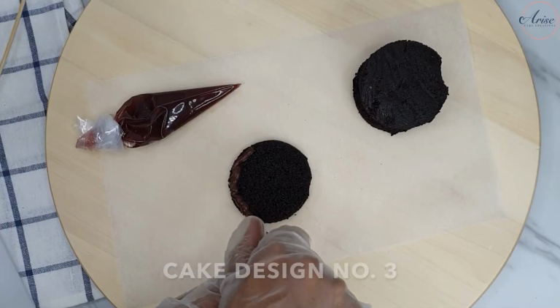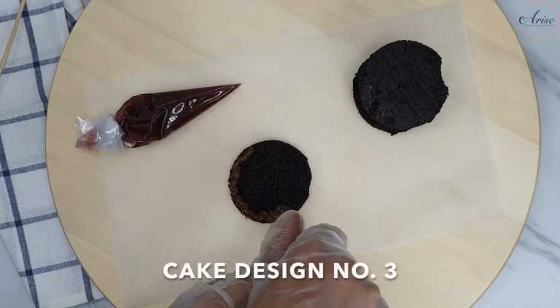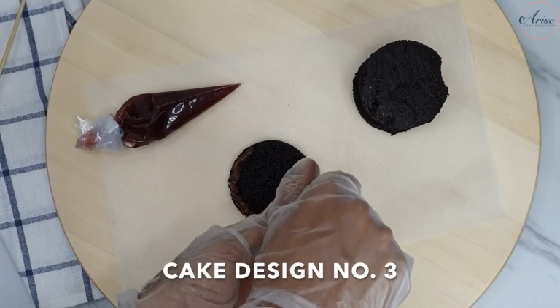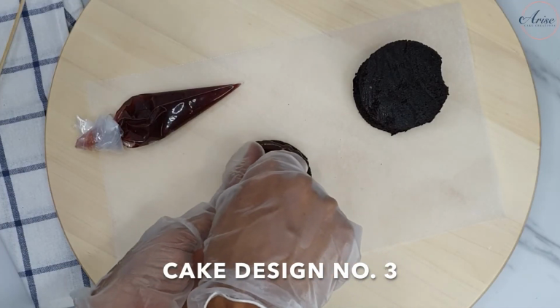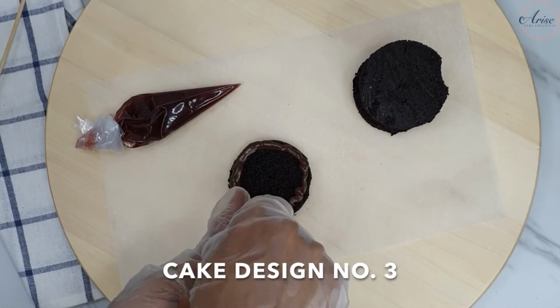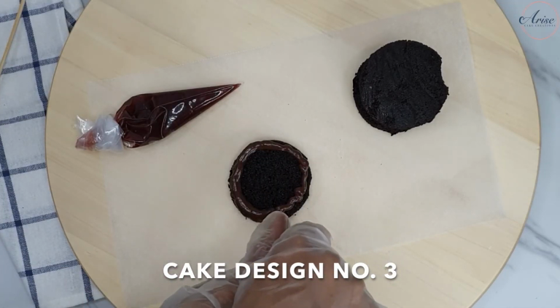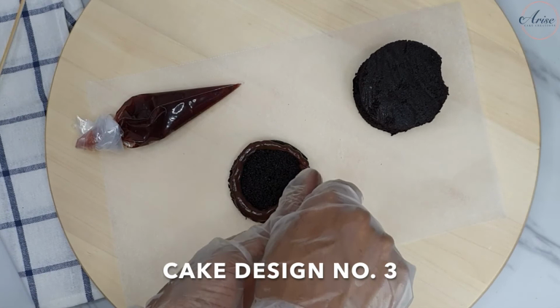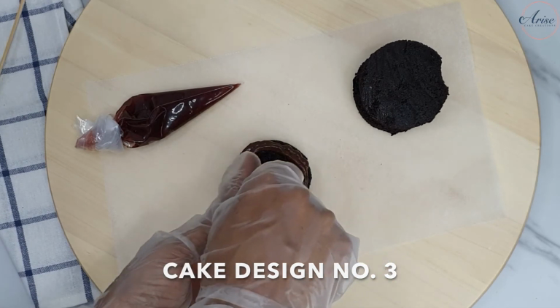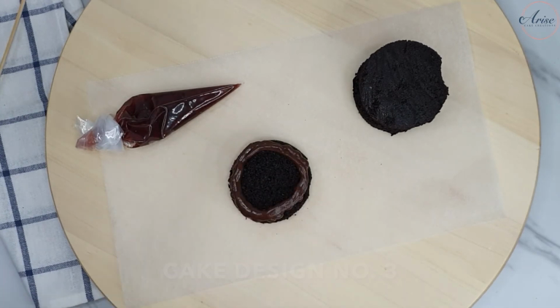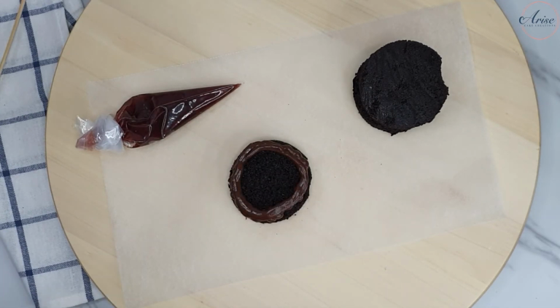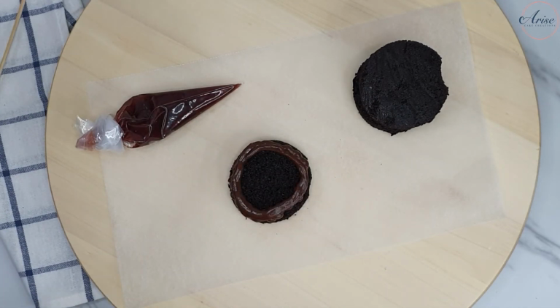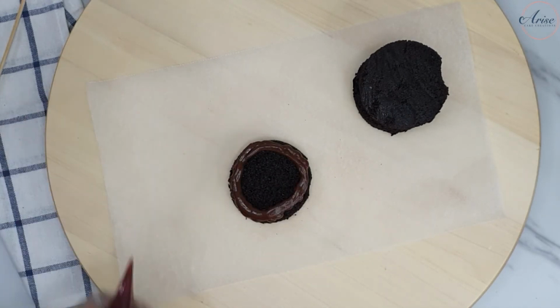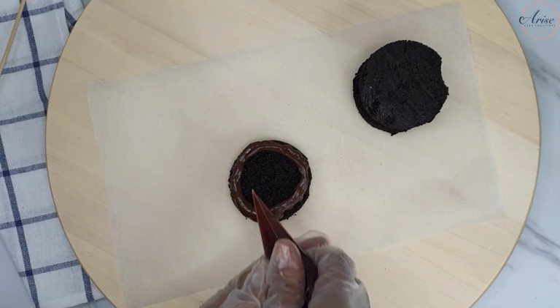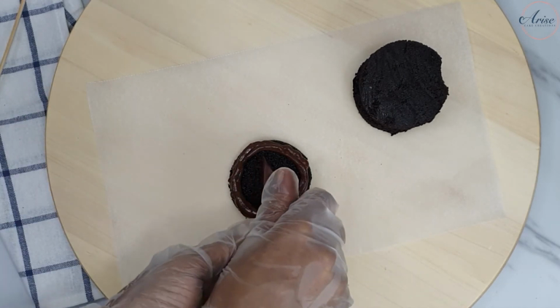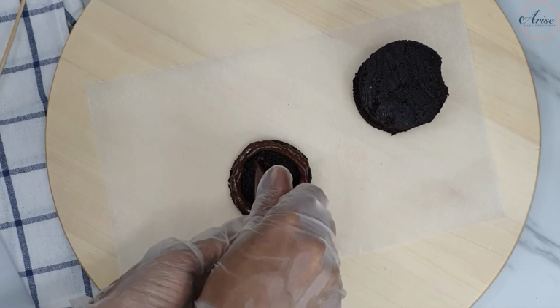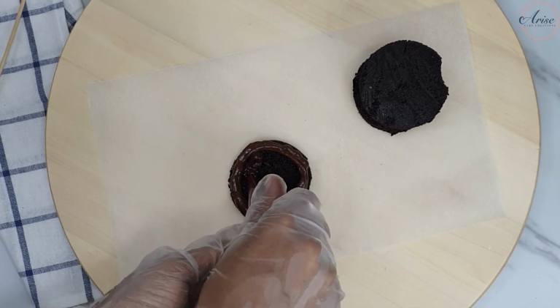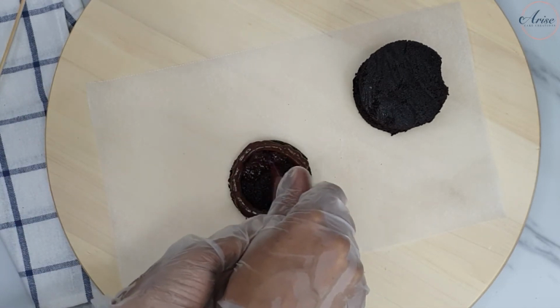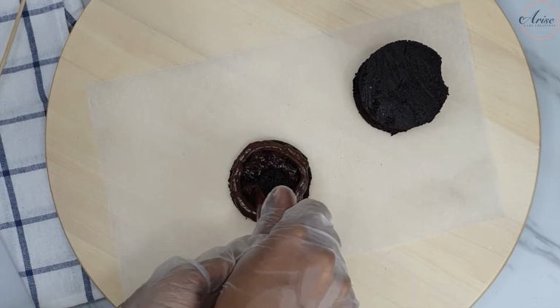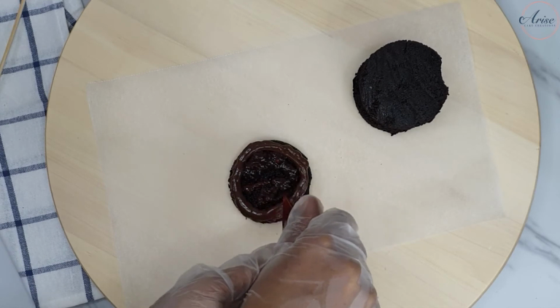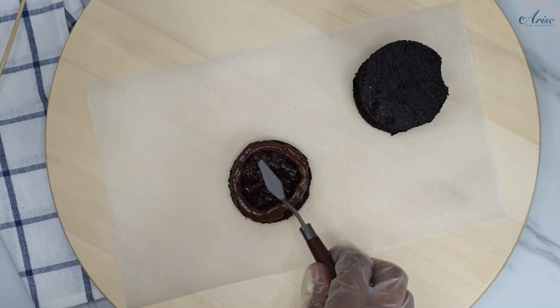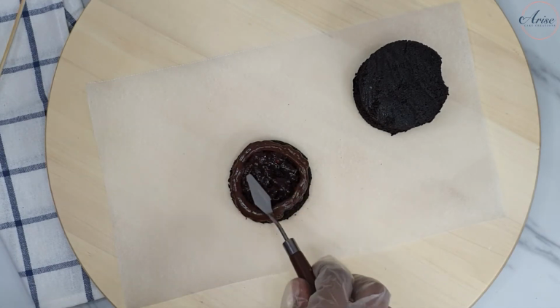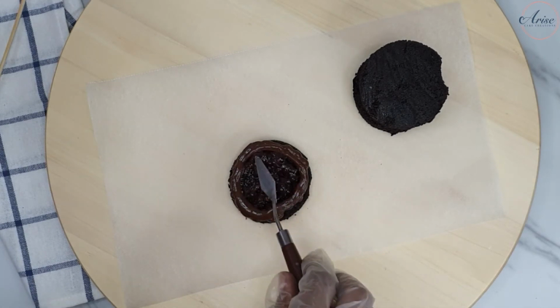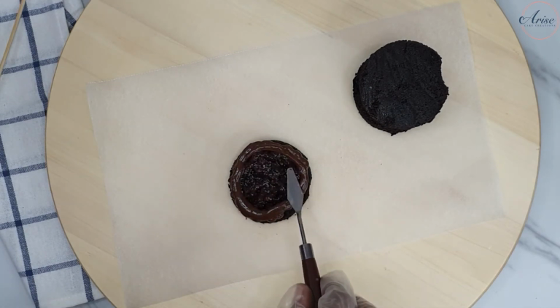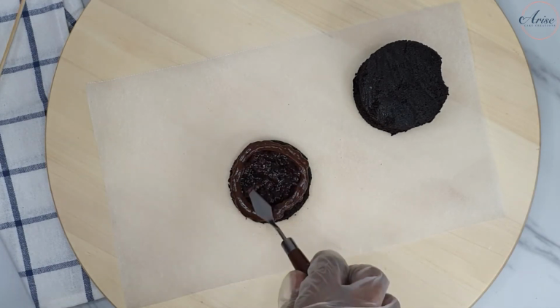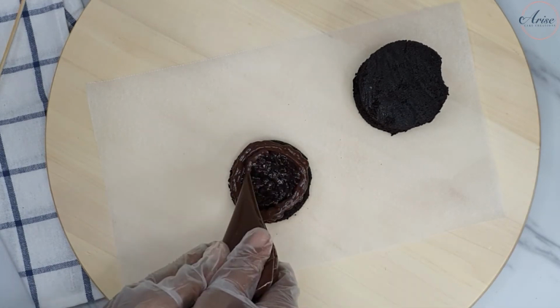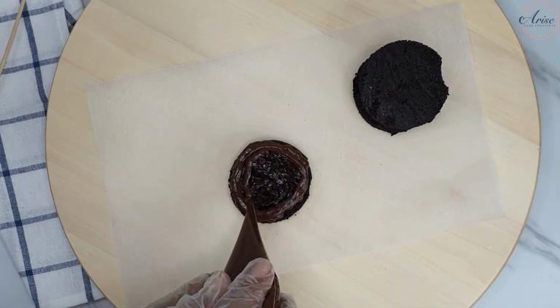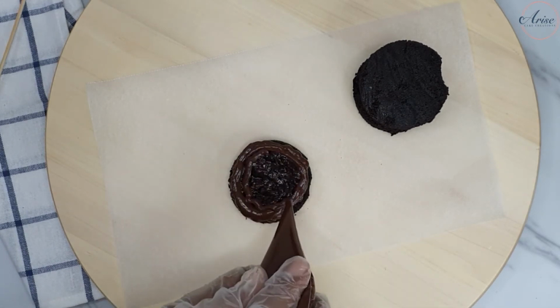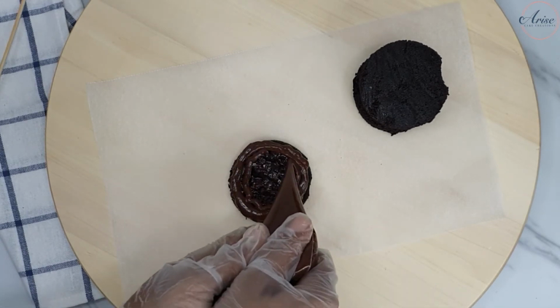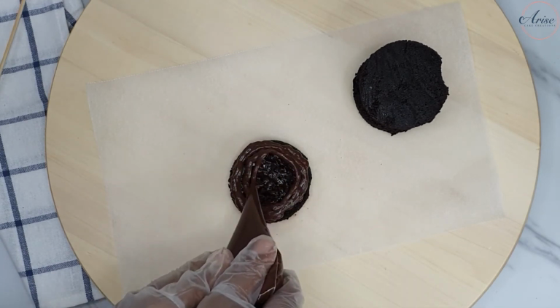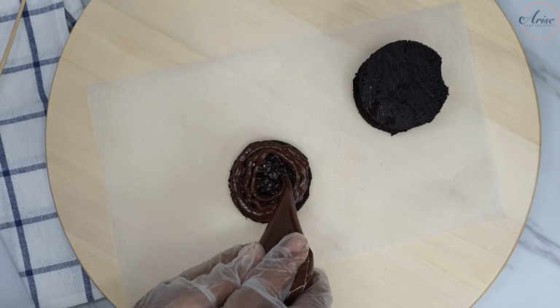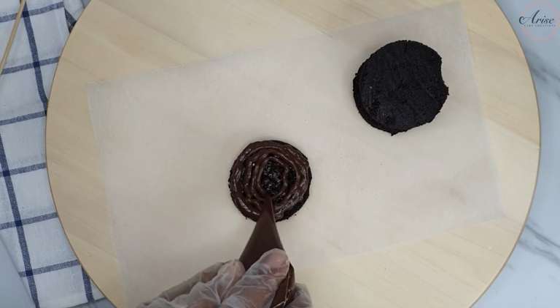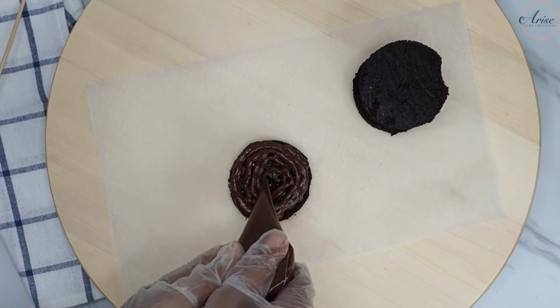For cake design number three, I decided to fill it with chocolate ganache buttercream and raspberry jam, and followed exactly the same process as with all the other cakes — fill, crumb coat, and then cover your cakes.